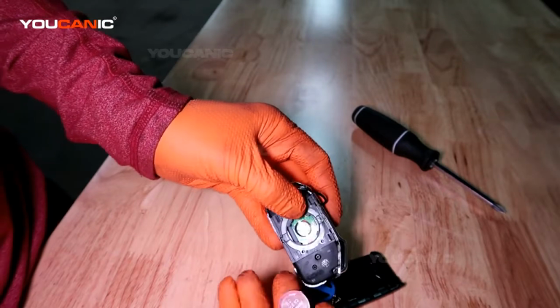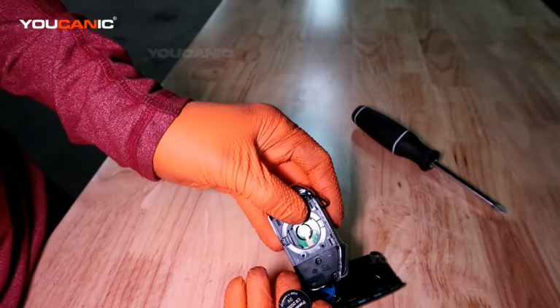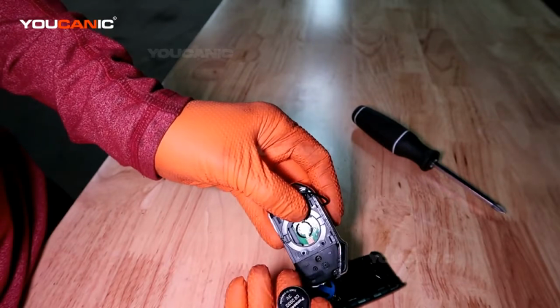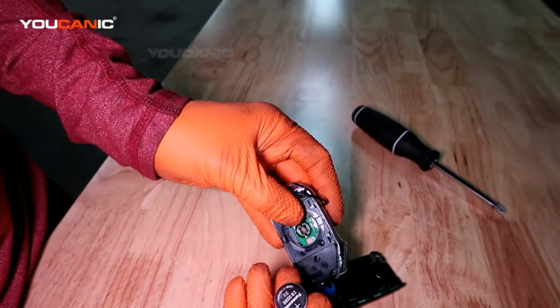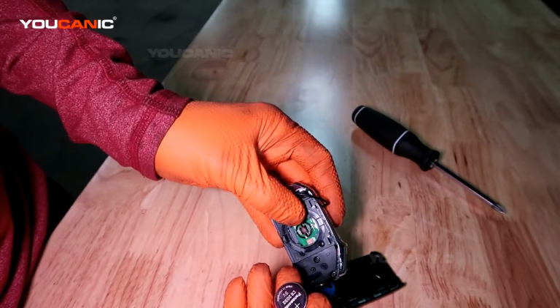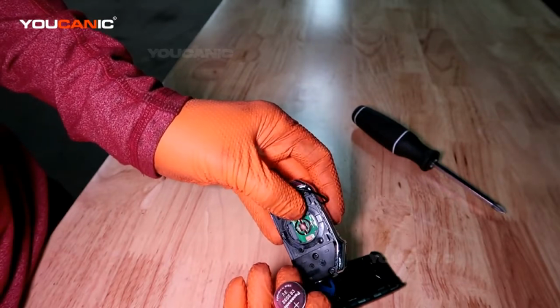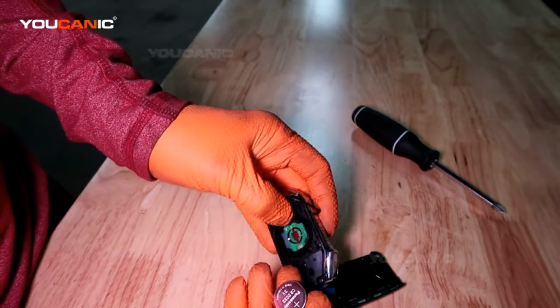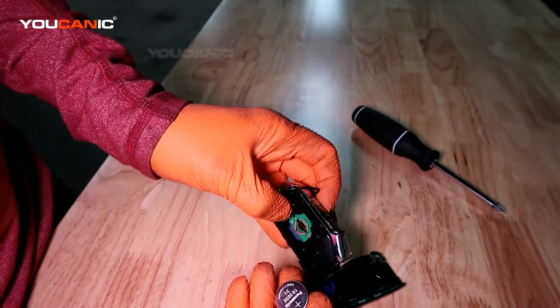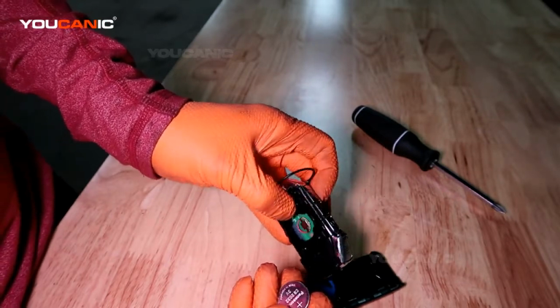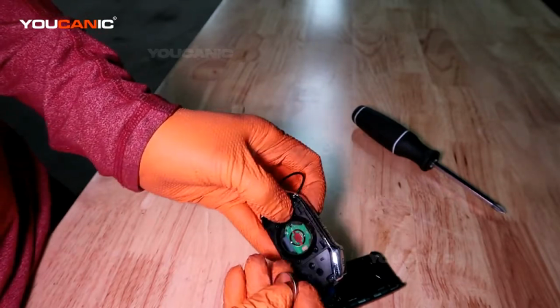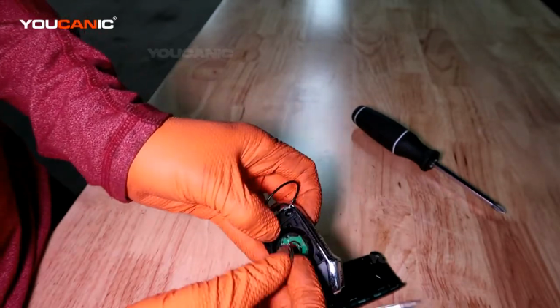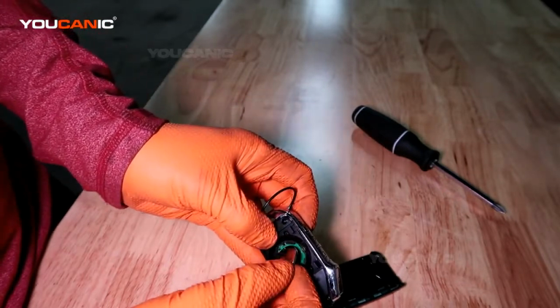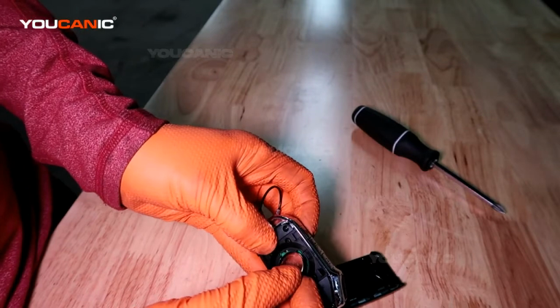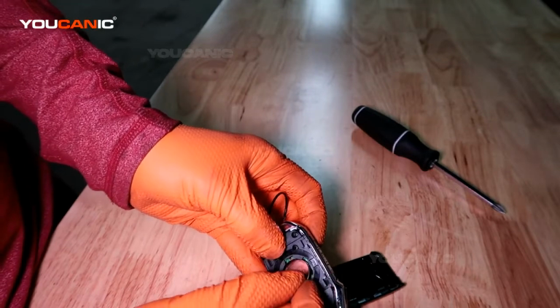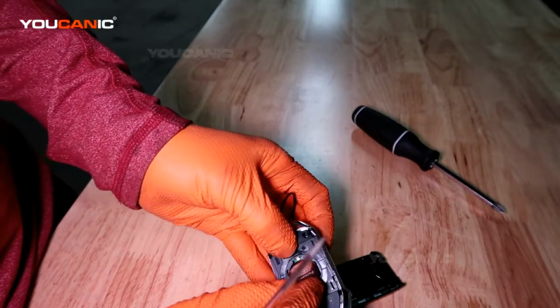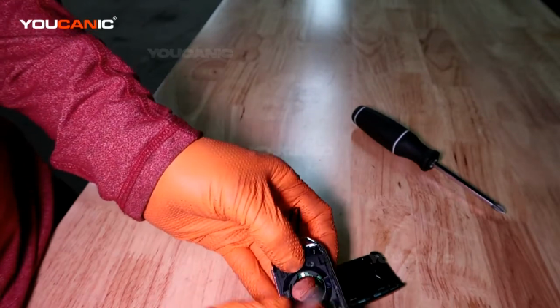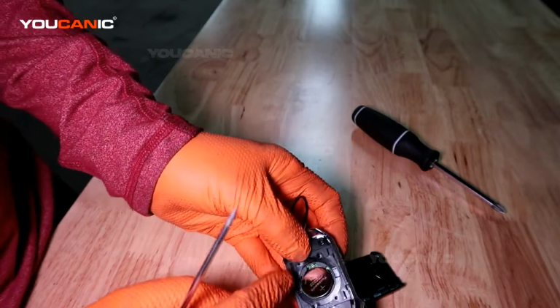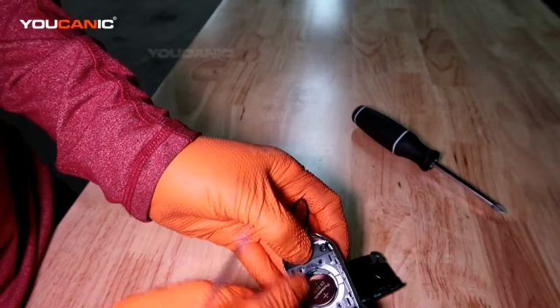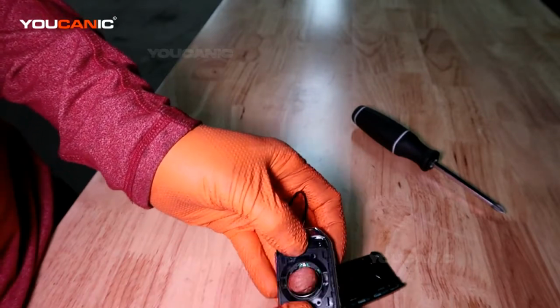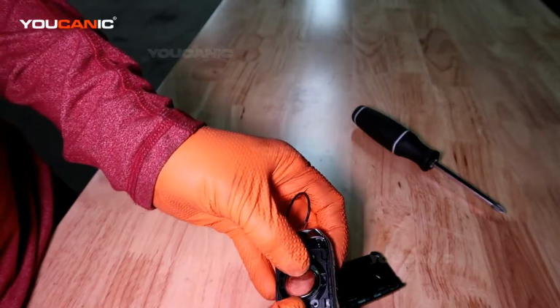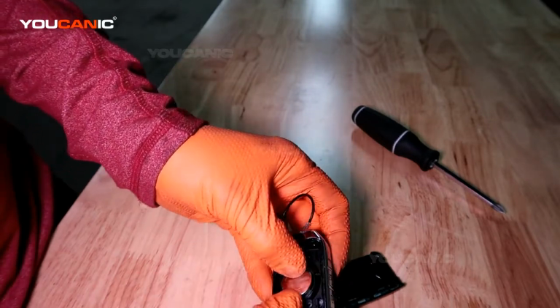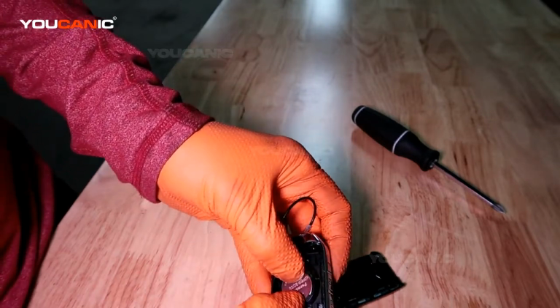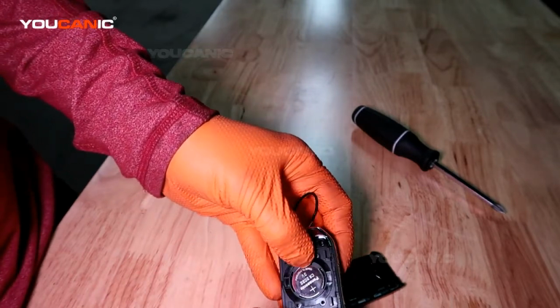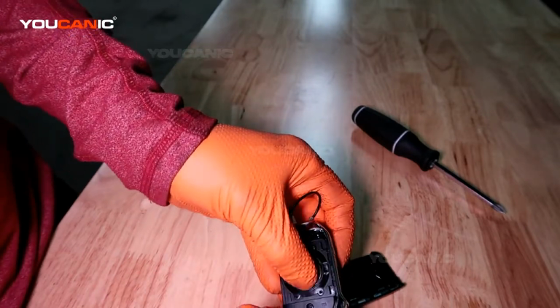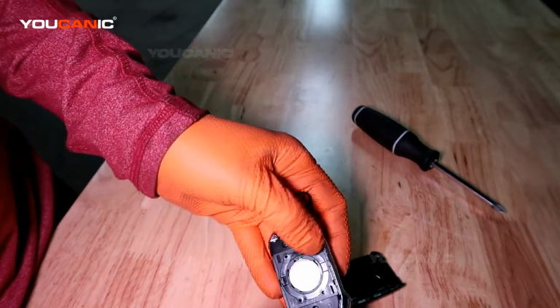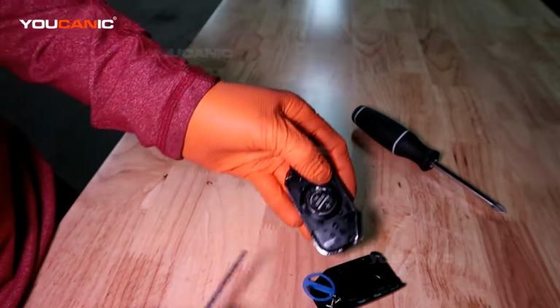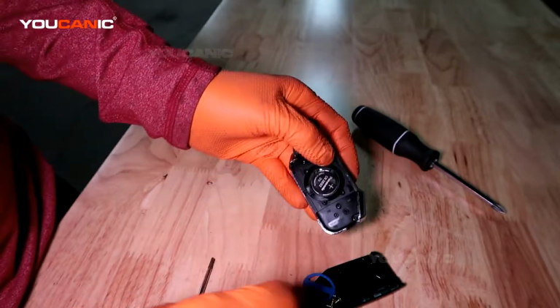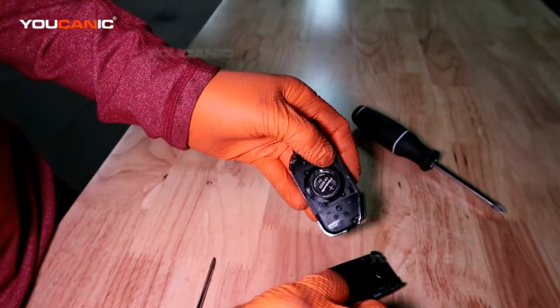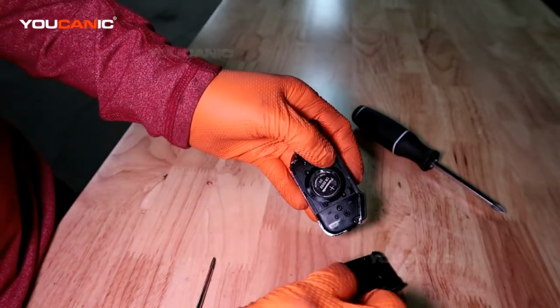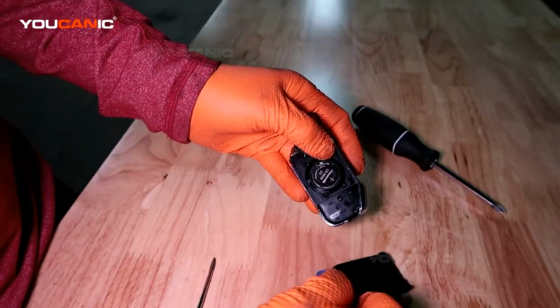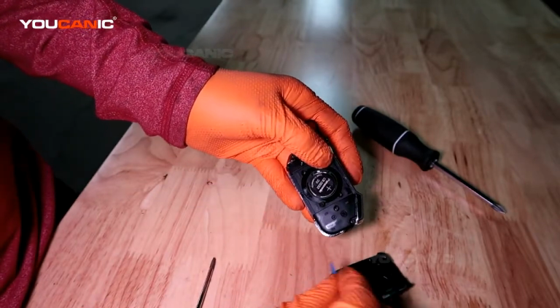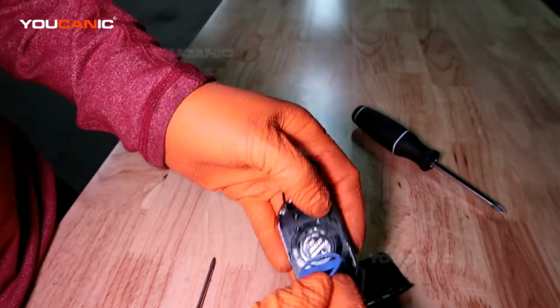This is a CR2032. Push the corner in down there and just snap it into place, and put everything back on.